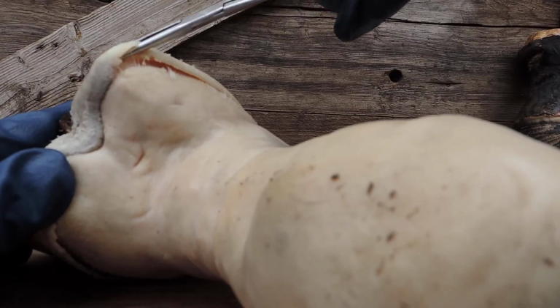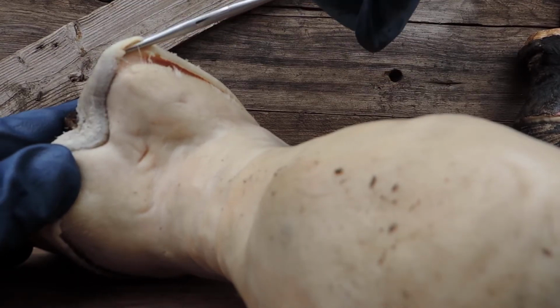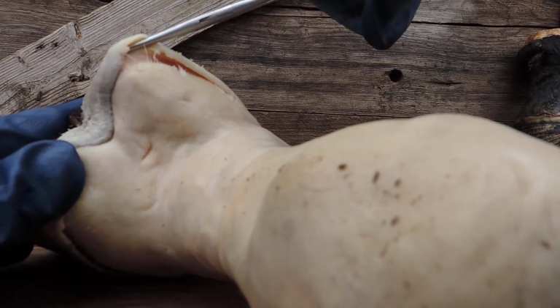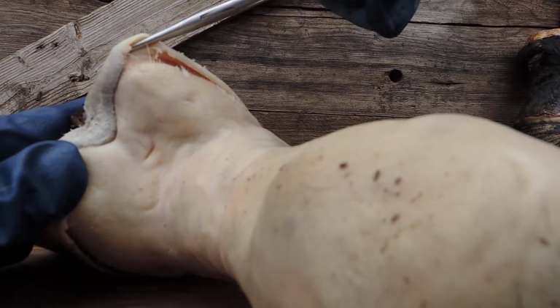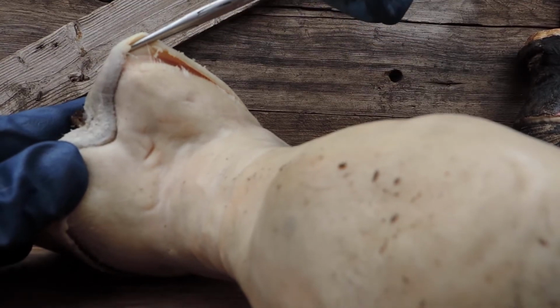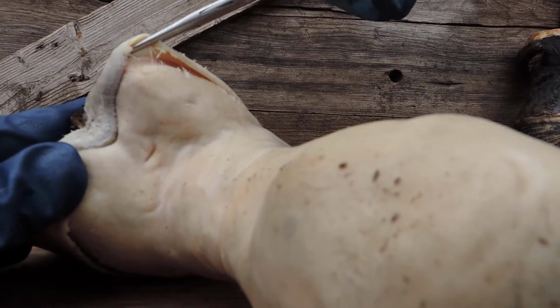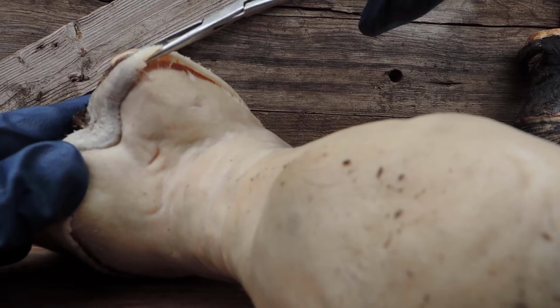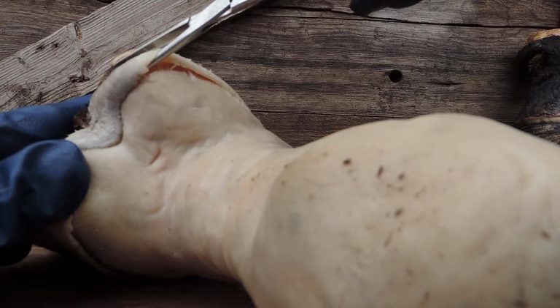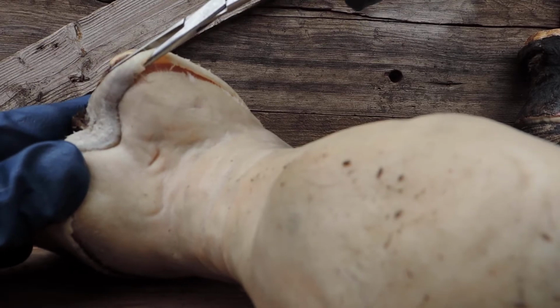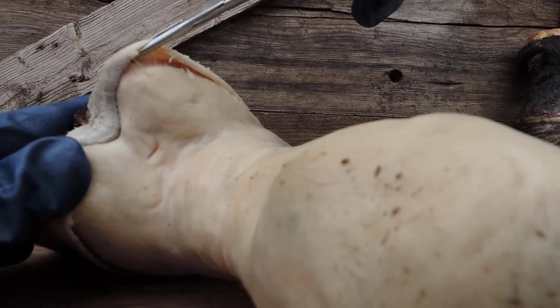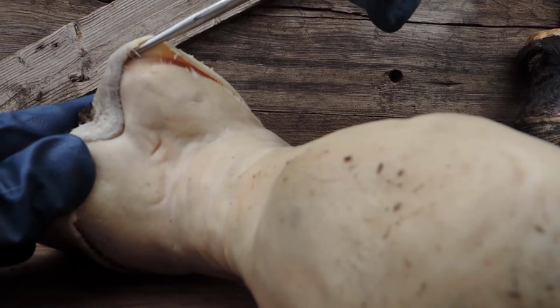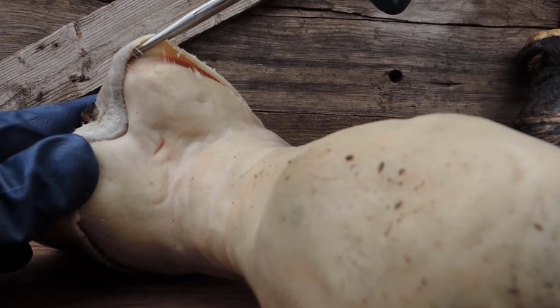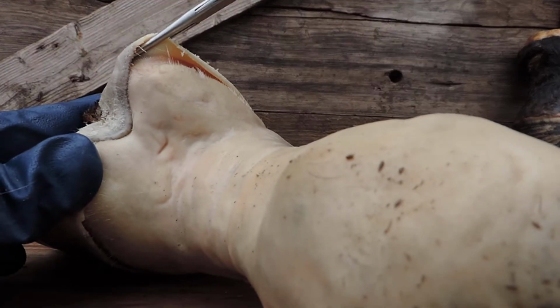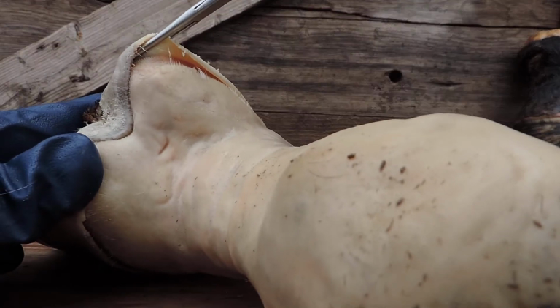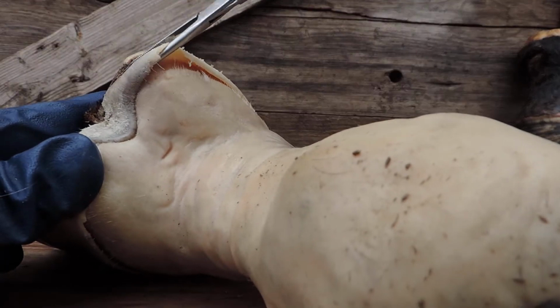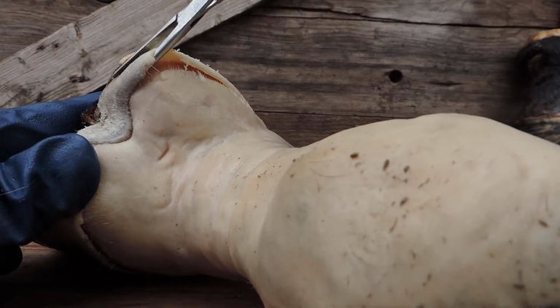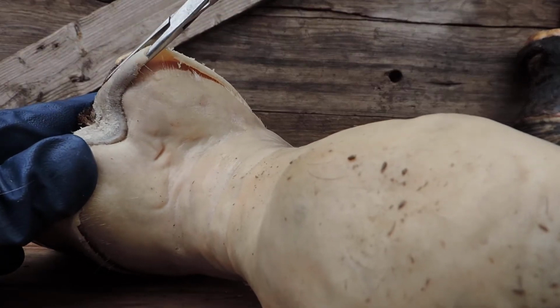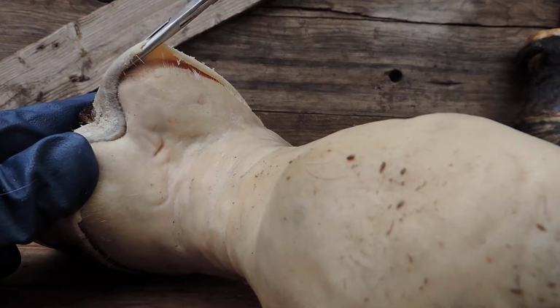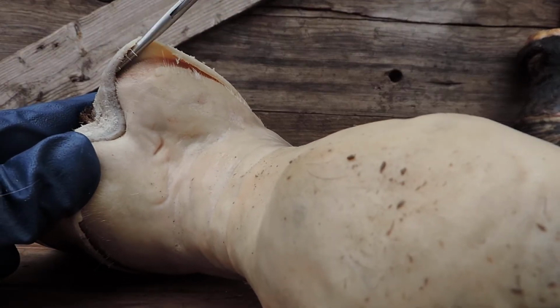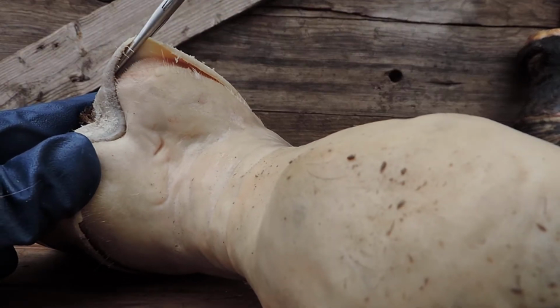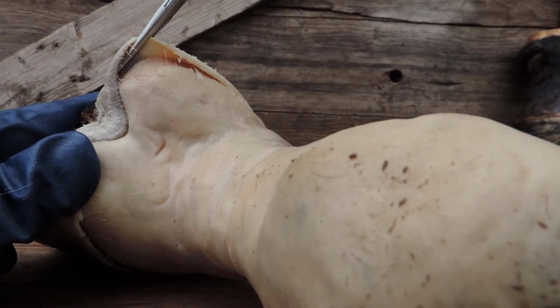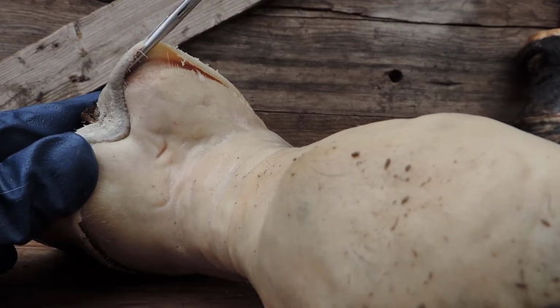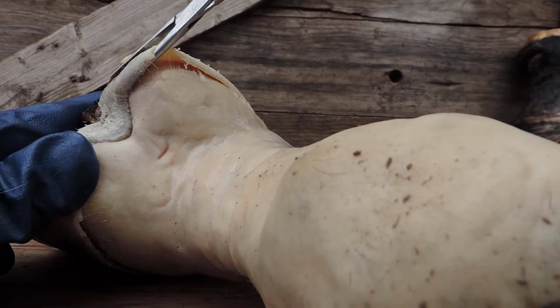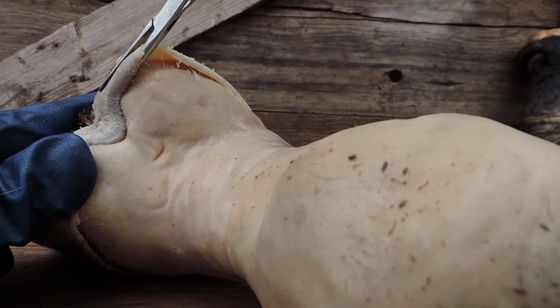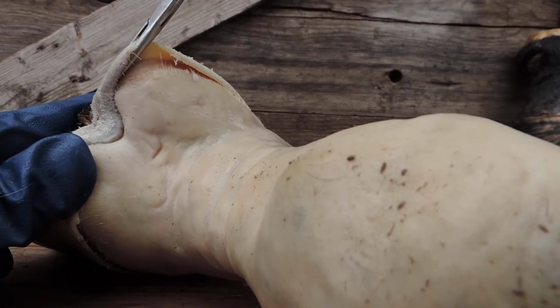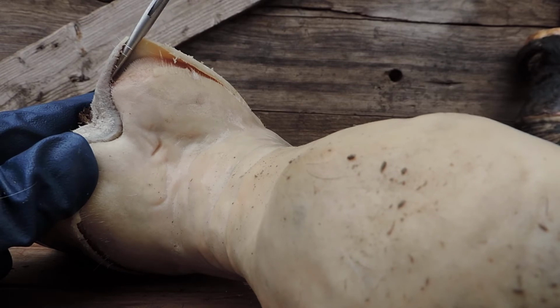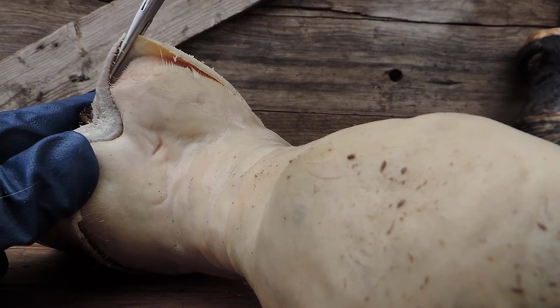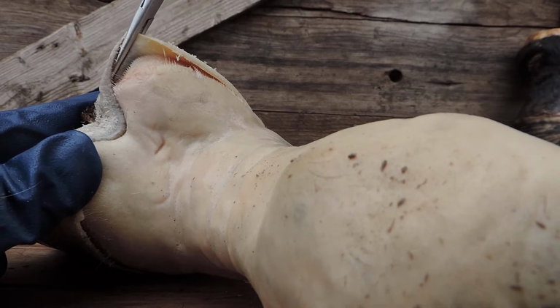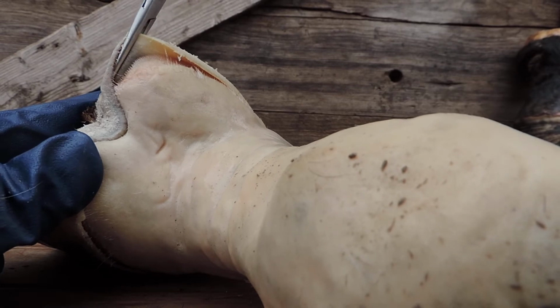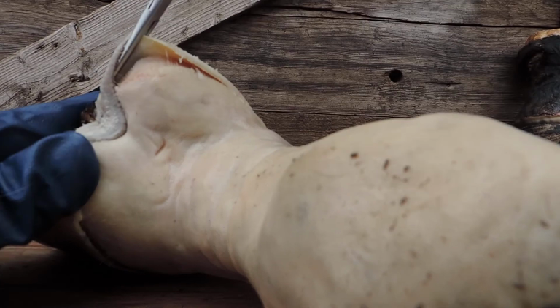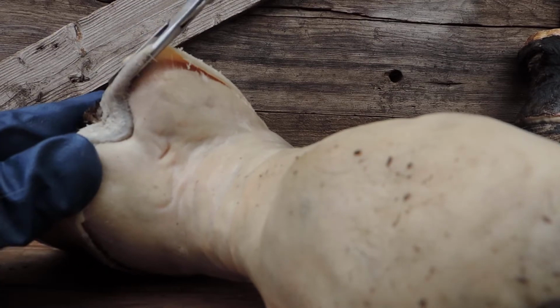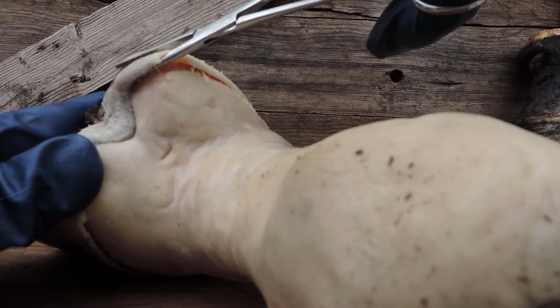Every time I do a dissection I get better, I learn more. Look at that — it's just releasing off there really nicely.